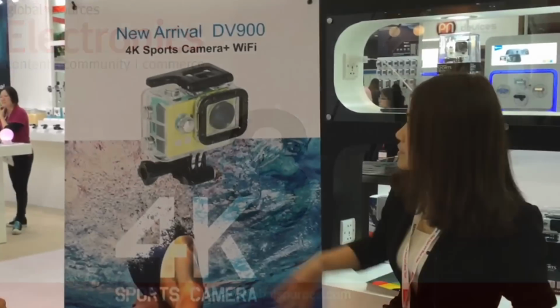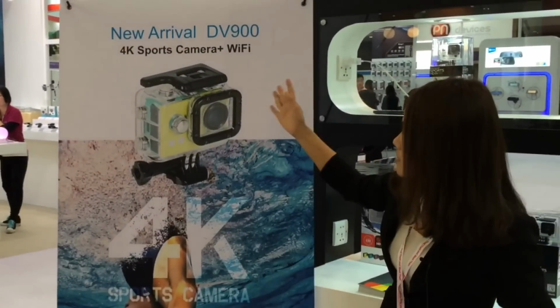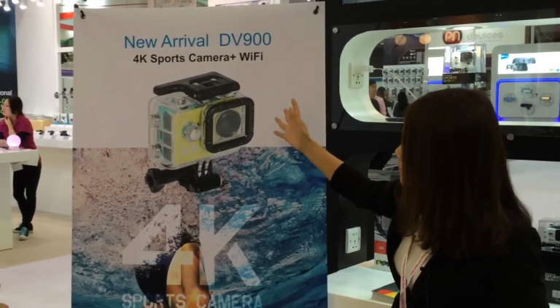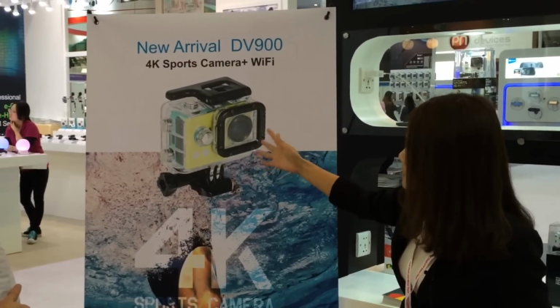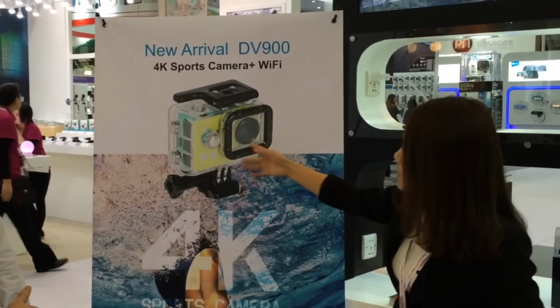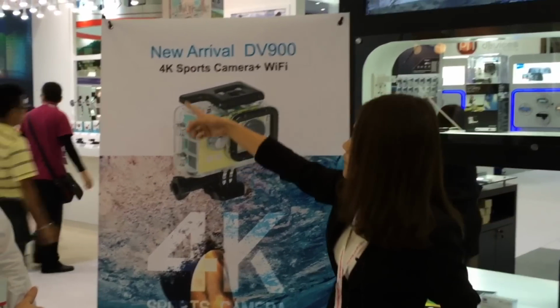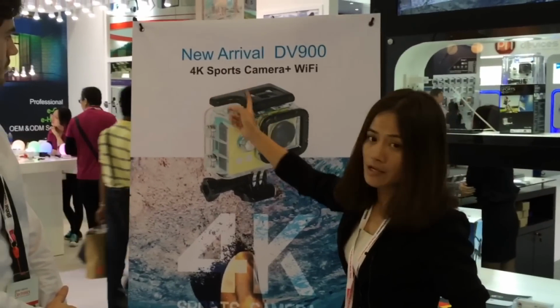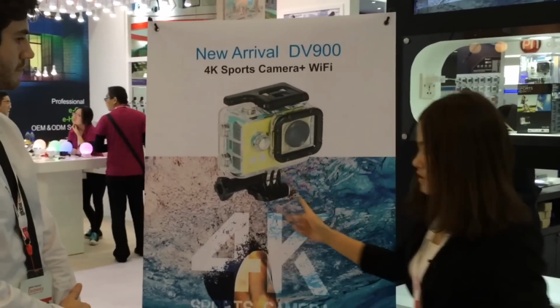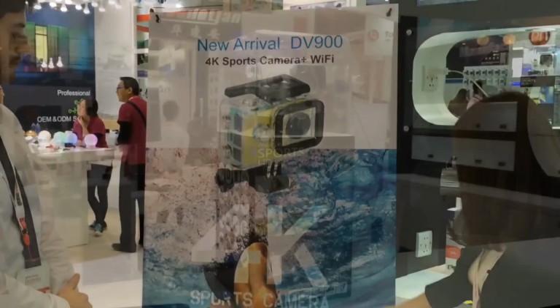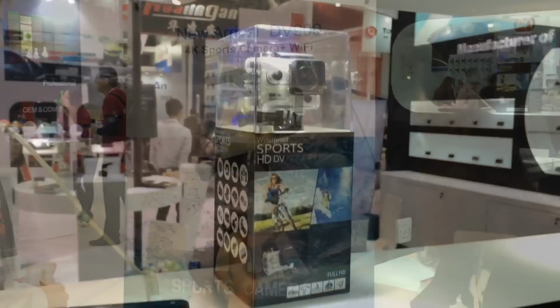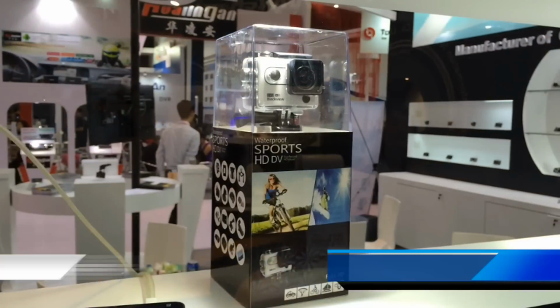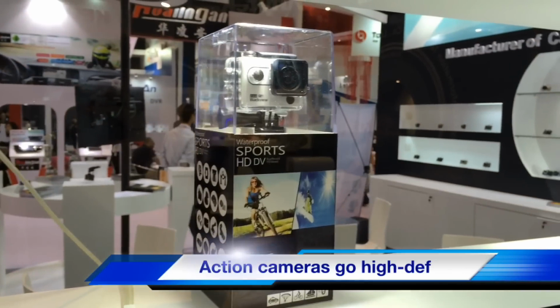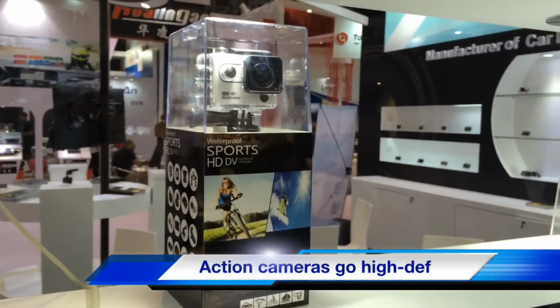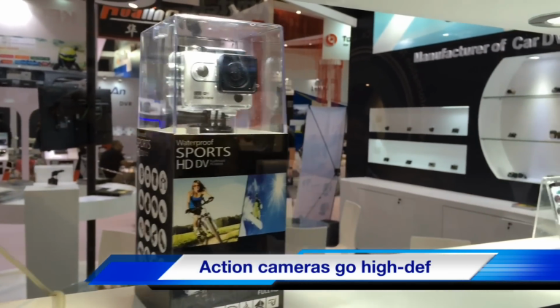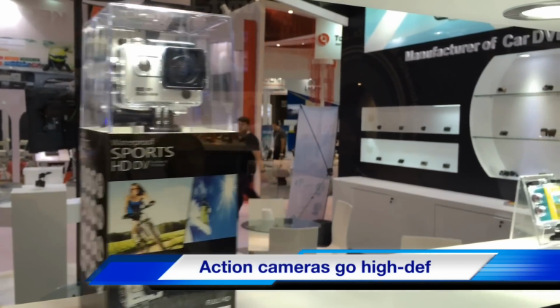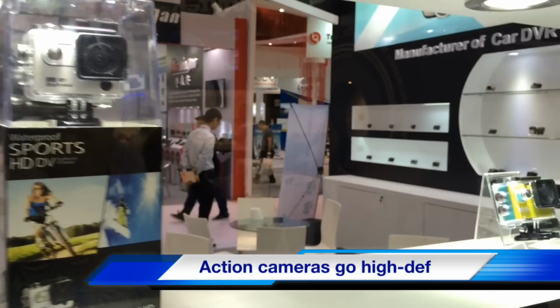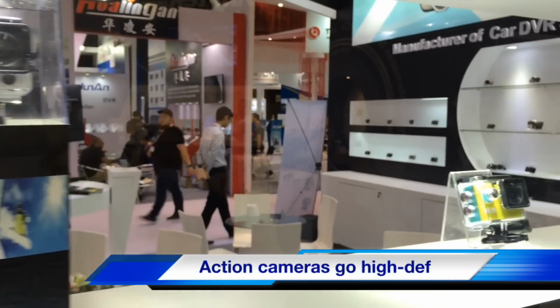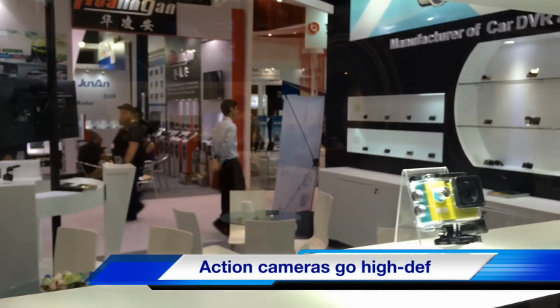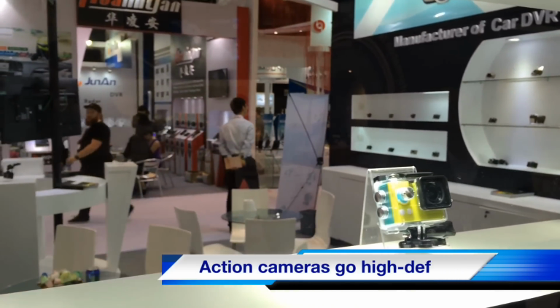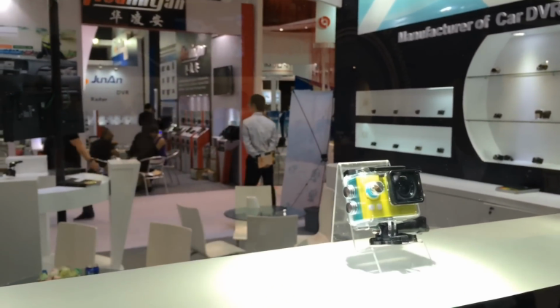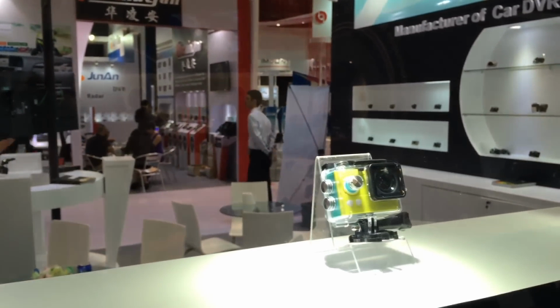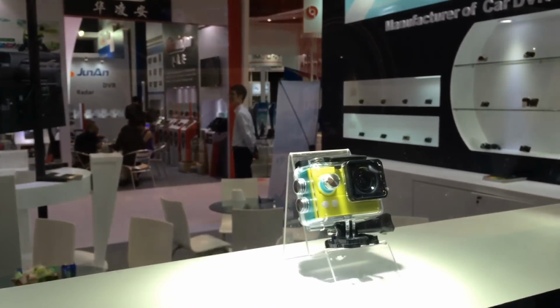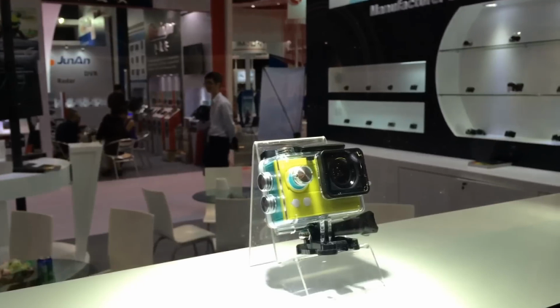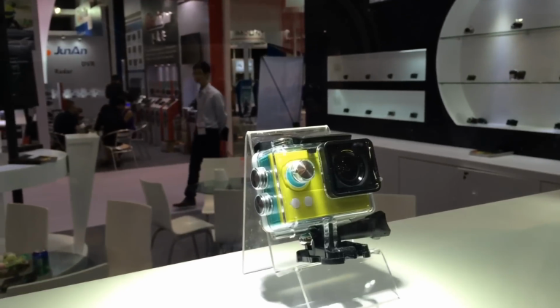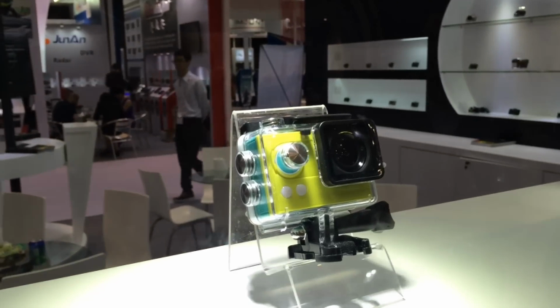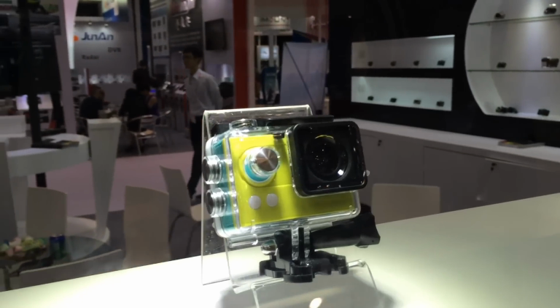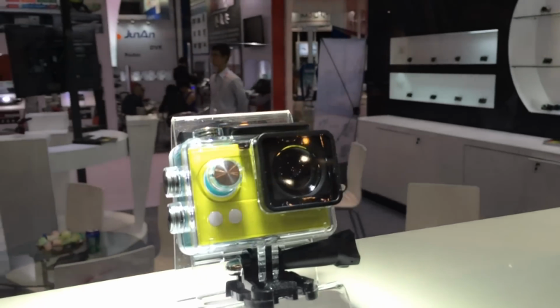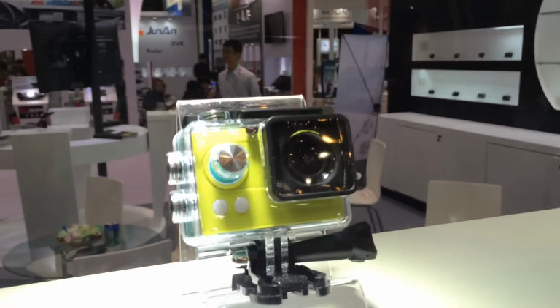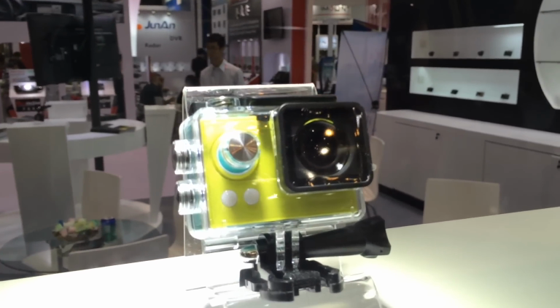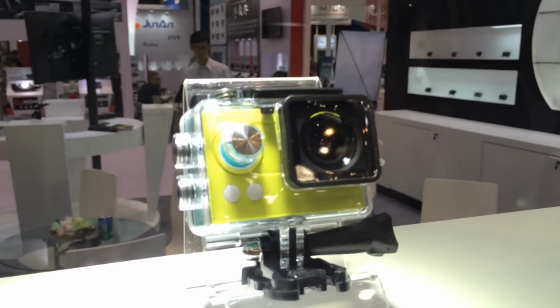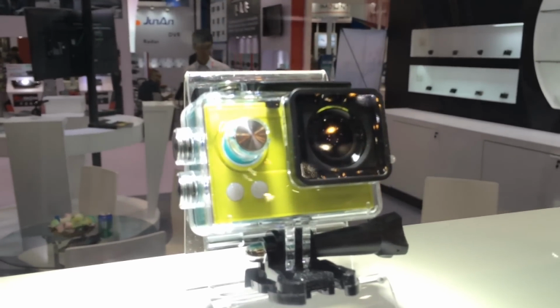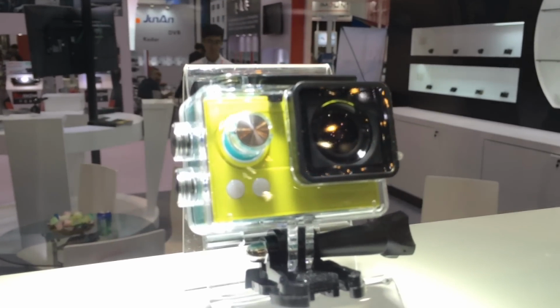The latest advance in the technology has seen action camera suppliers bringing high-resolution 4K action cameras to the table. Some products also come with custom controllers like a wristwatch to take photos and change settings.